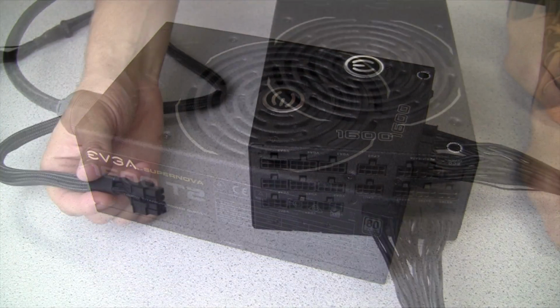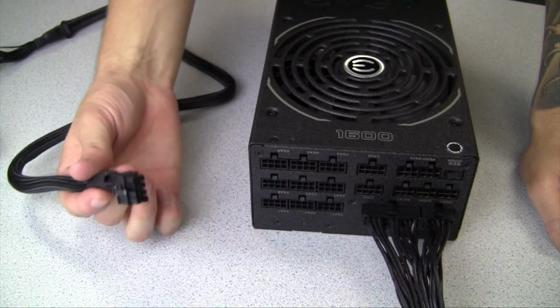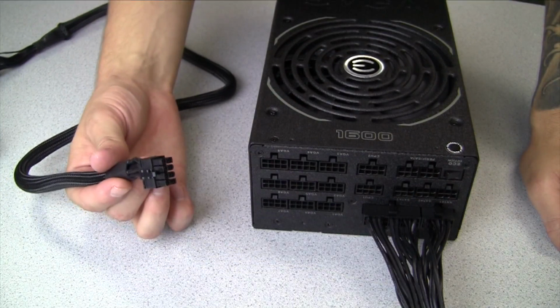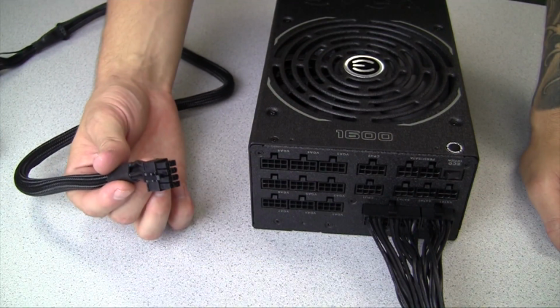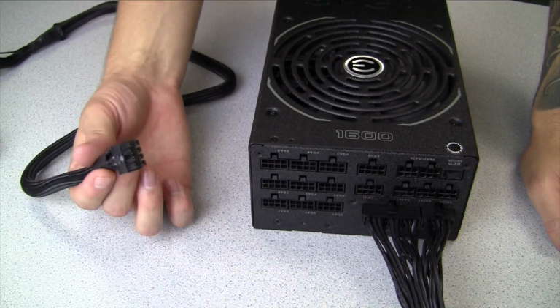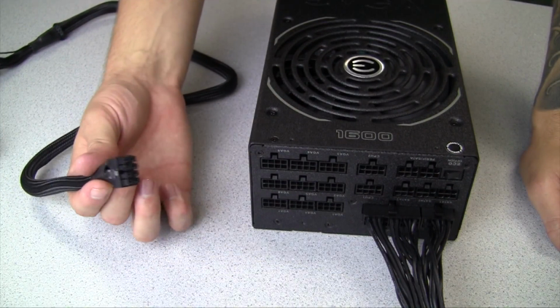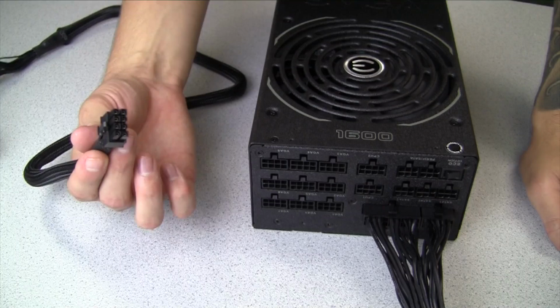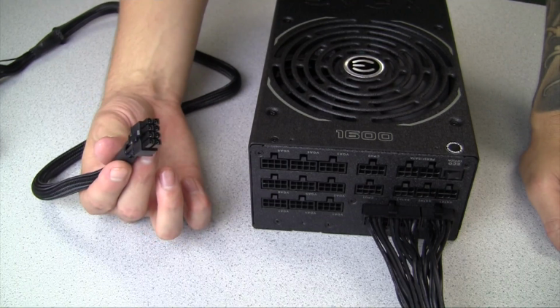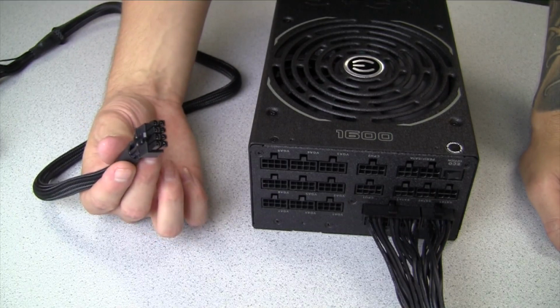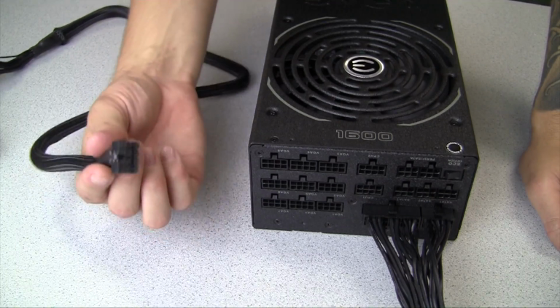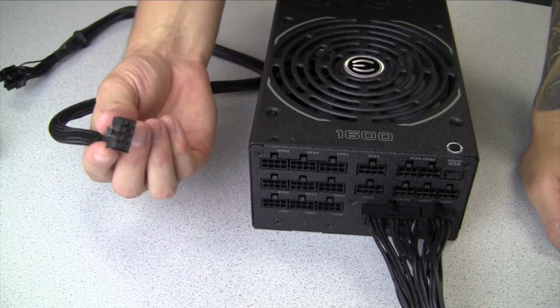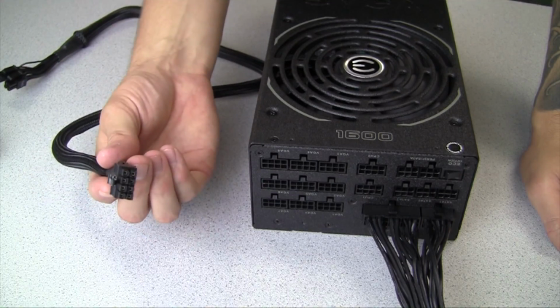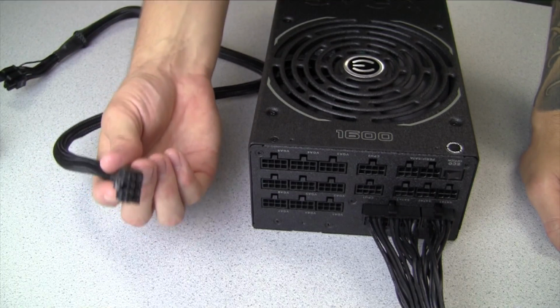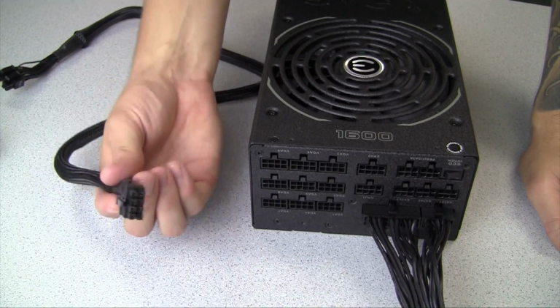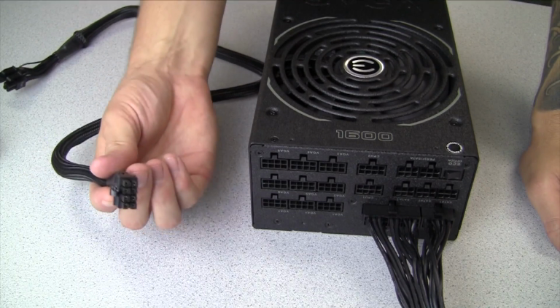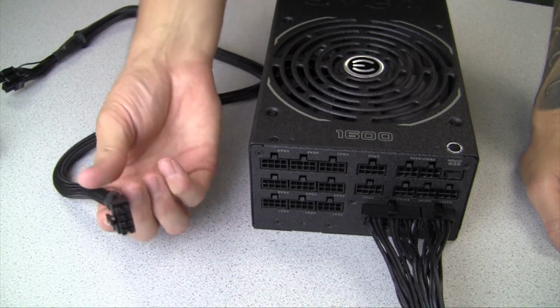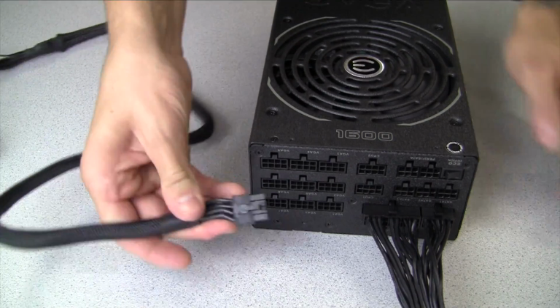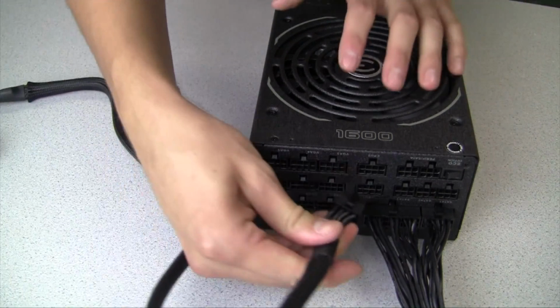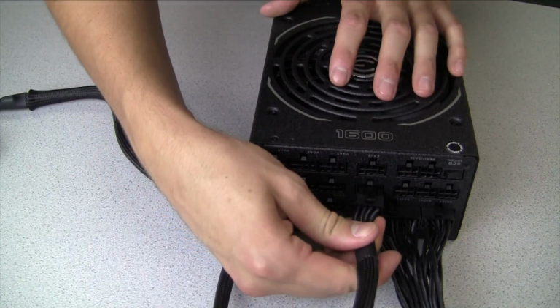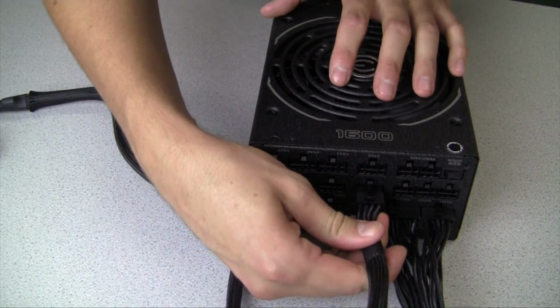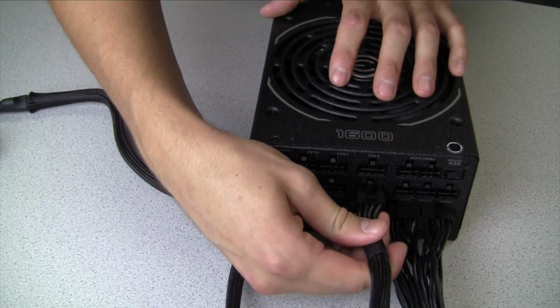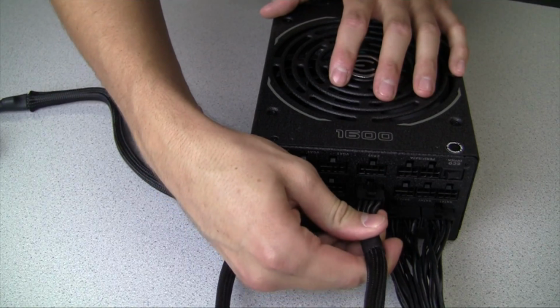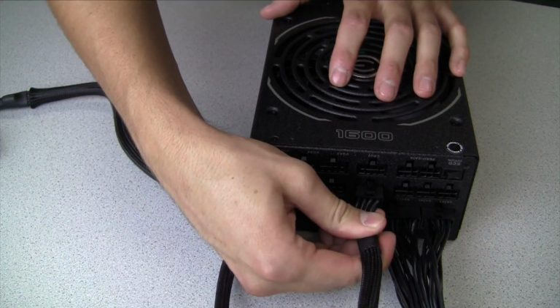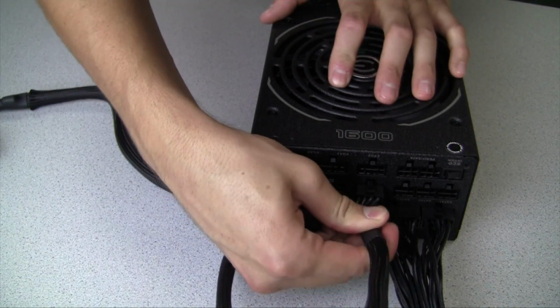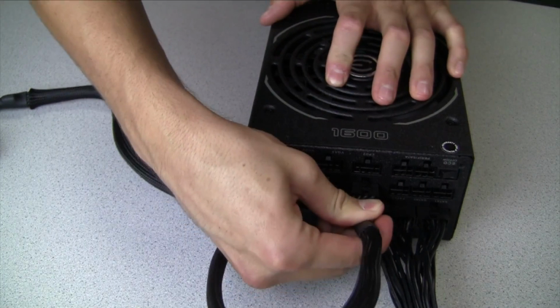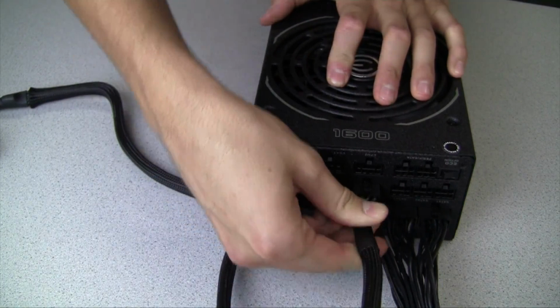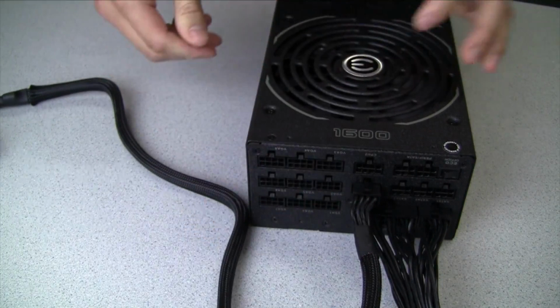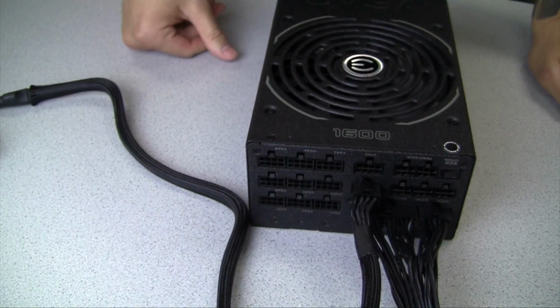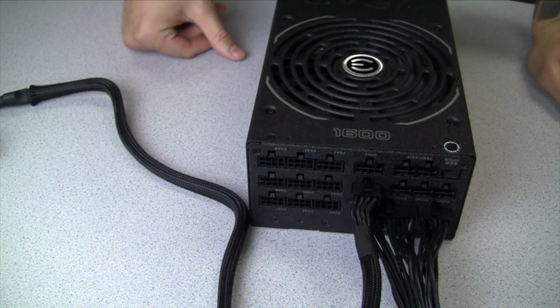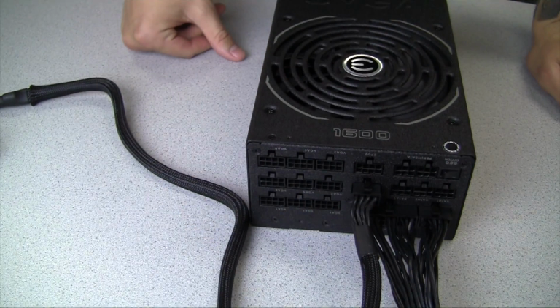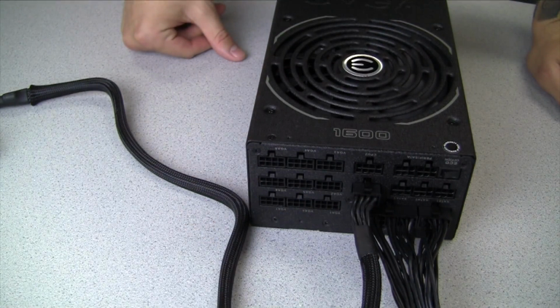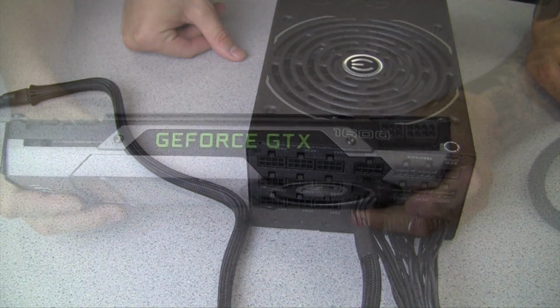The second cable to install after the motherboard cable will be the CPU cable. This will be a solid eight pin to two four pins. Line it up just like you did with the previous cable until it clicks into place into the modular port, and you're good to go.